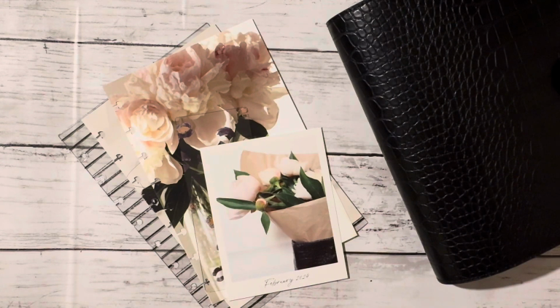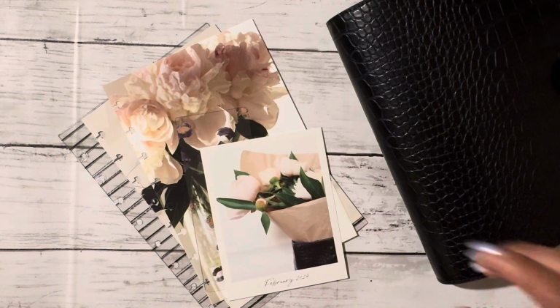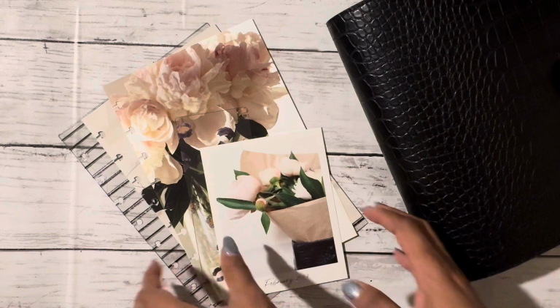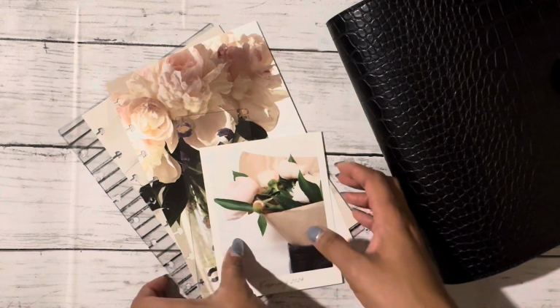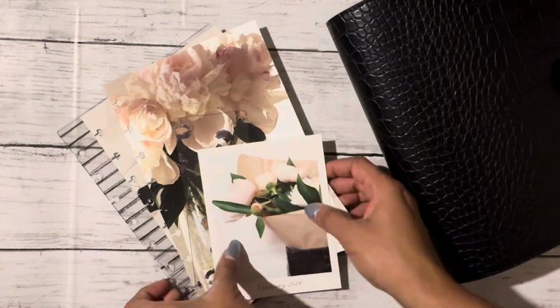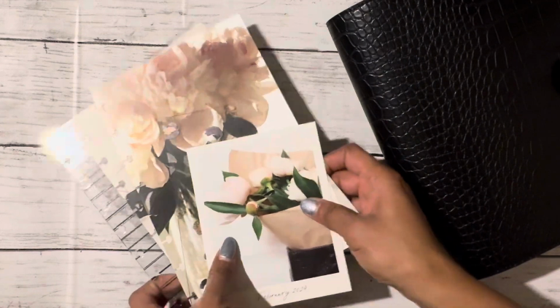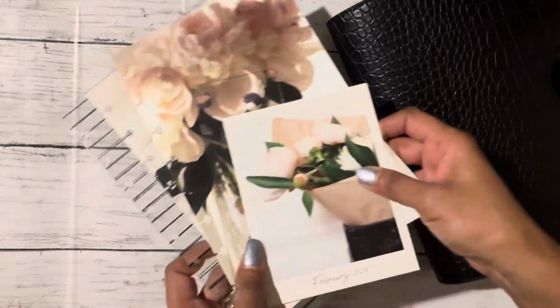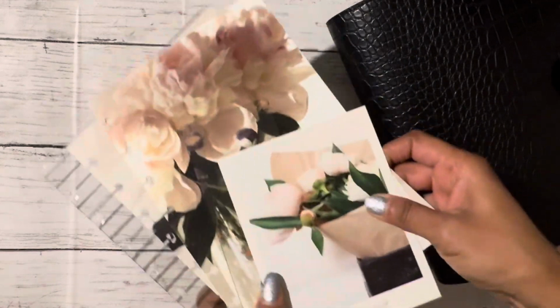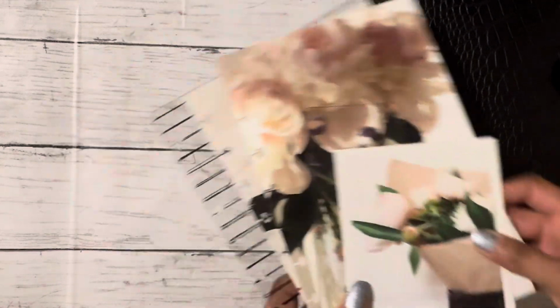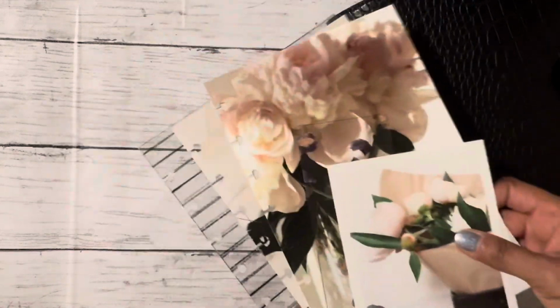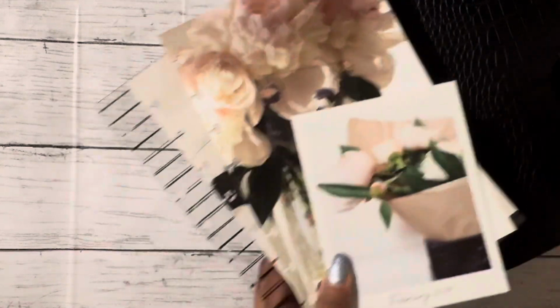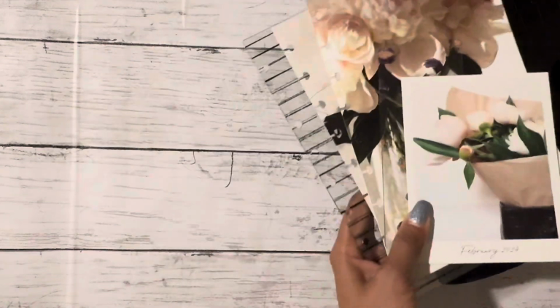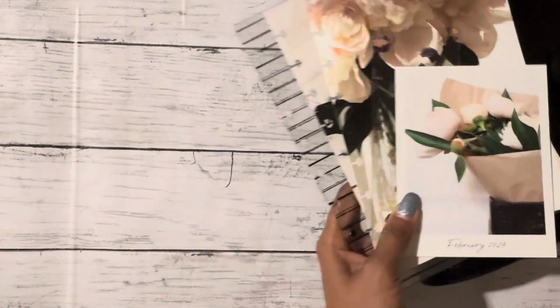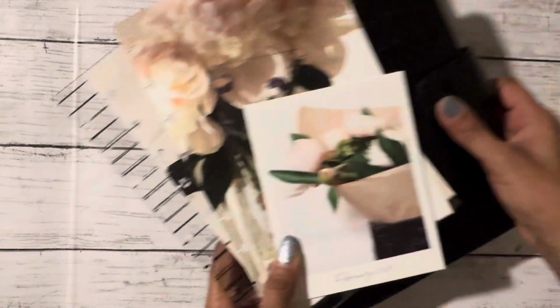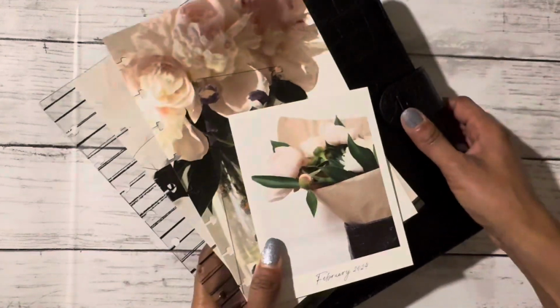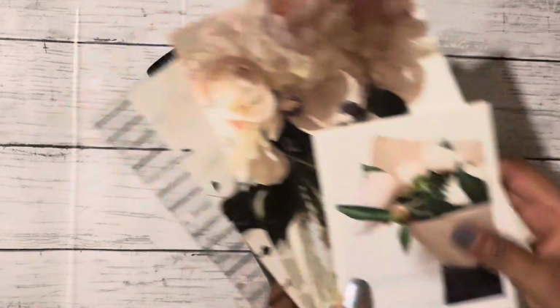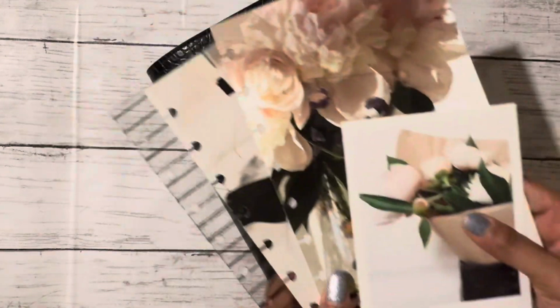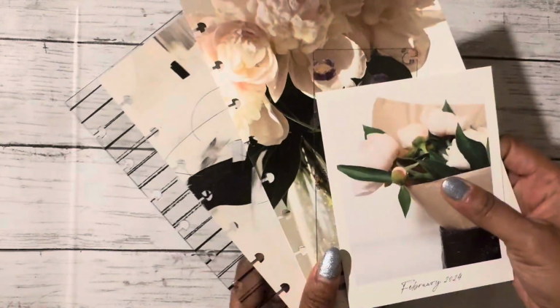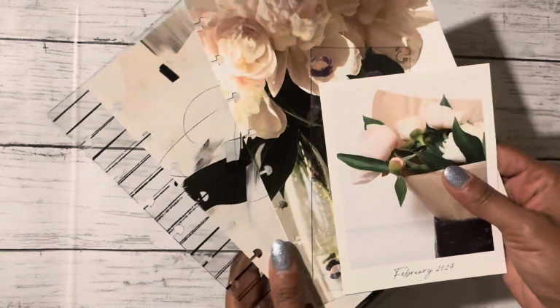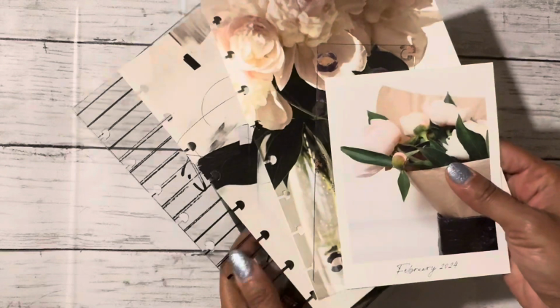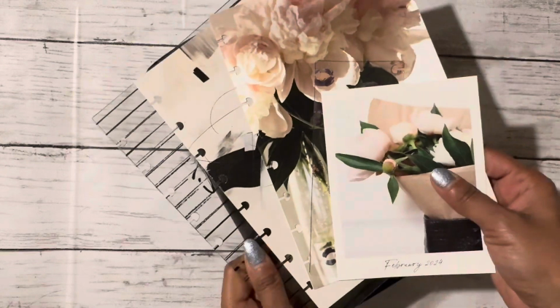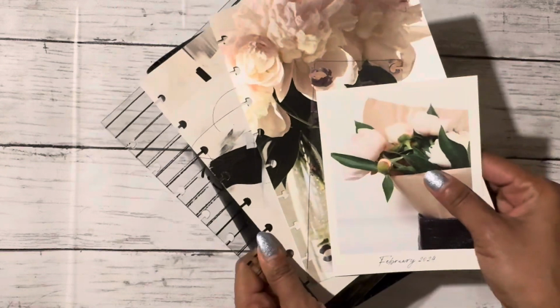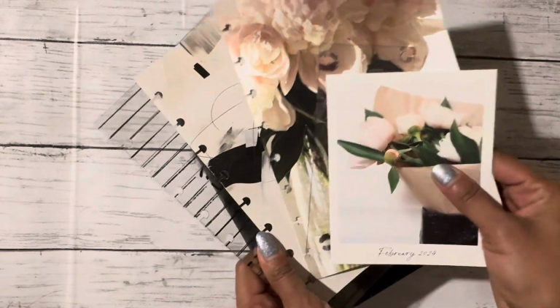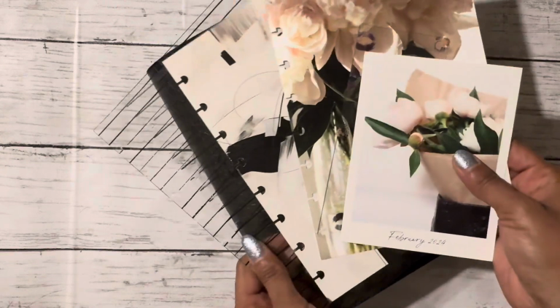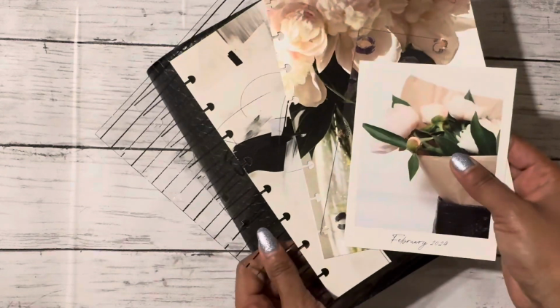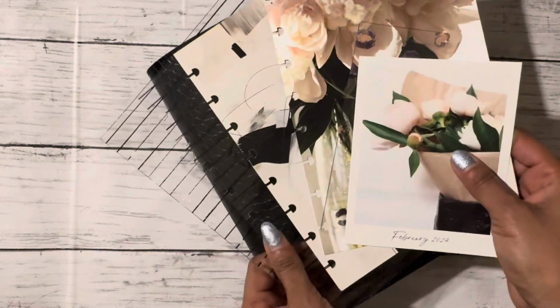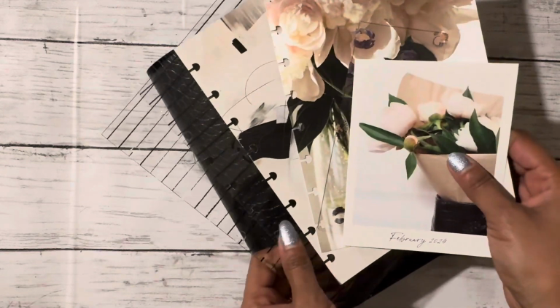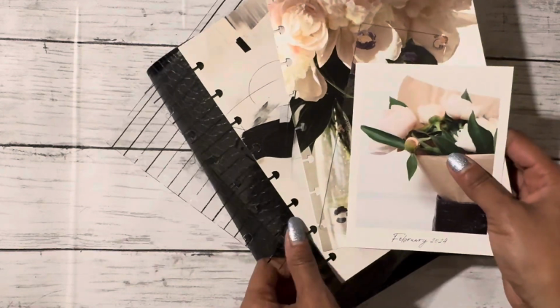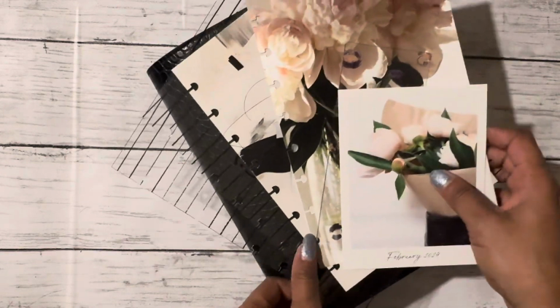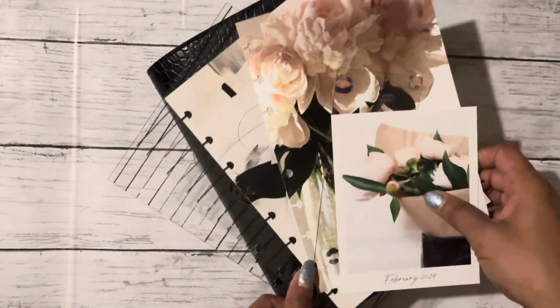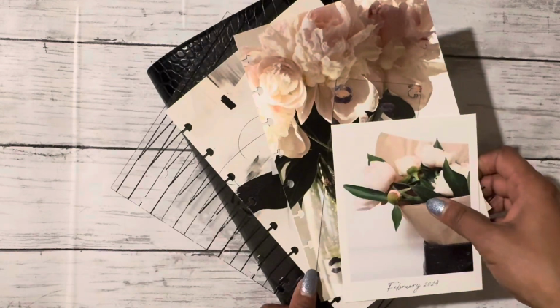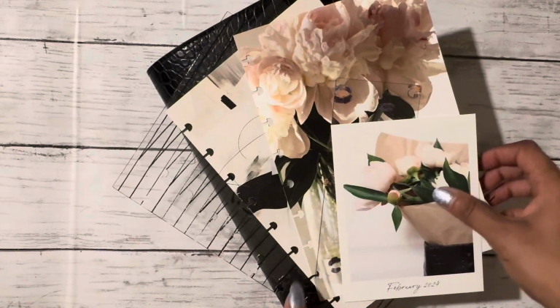I did take everything out of the package so that you didn't have to hear me crinkle paper. I'm going to go through it really quick and then show you what I'm thinking for this month's planner setup.